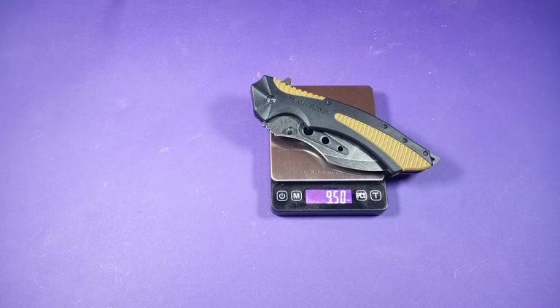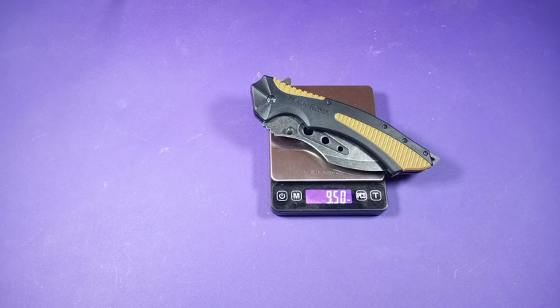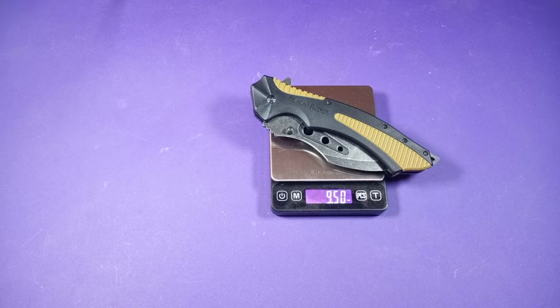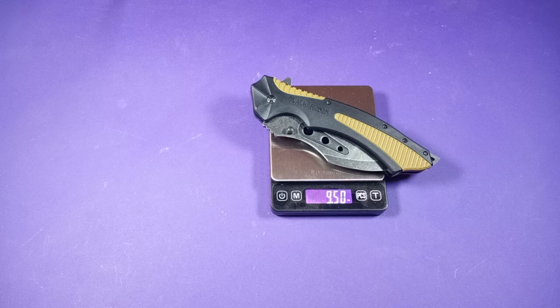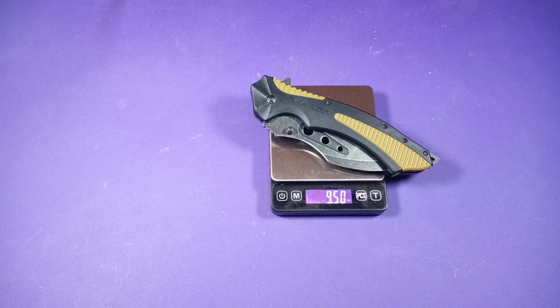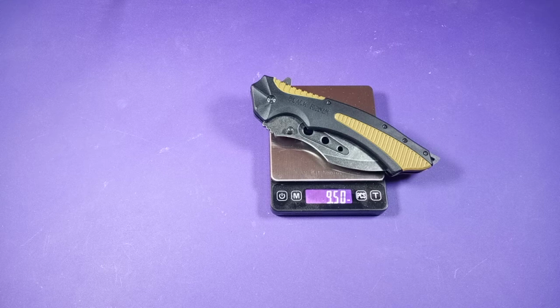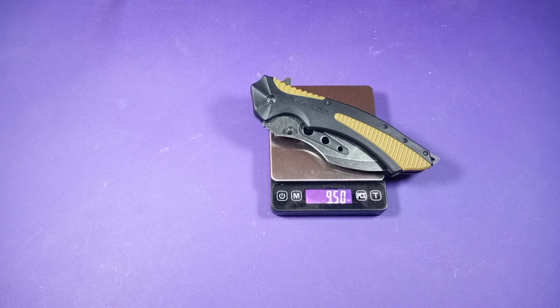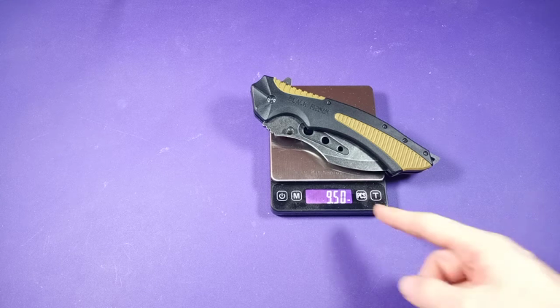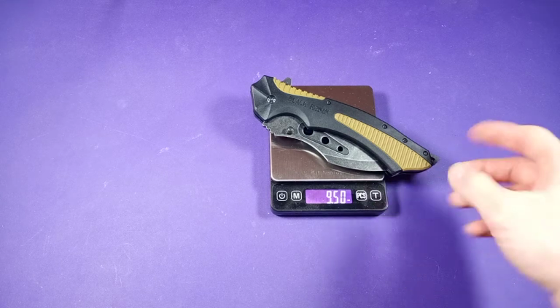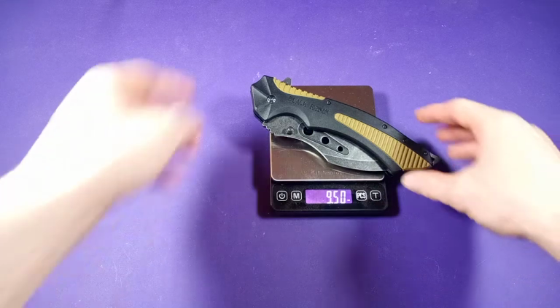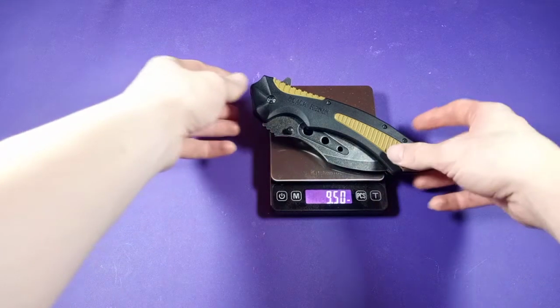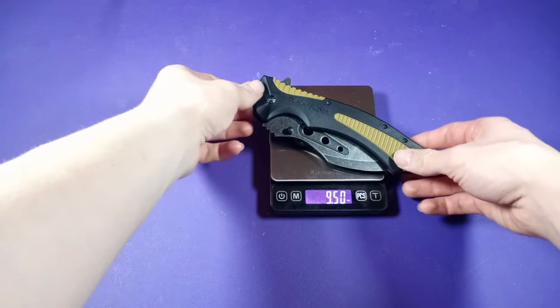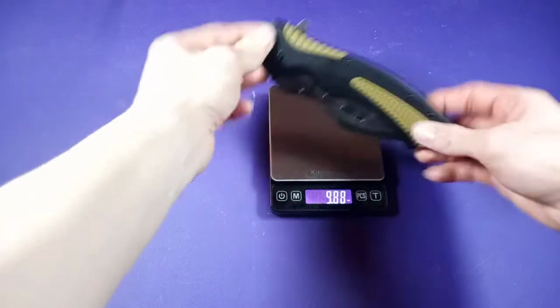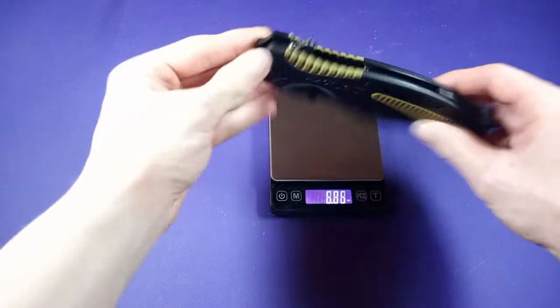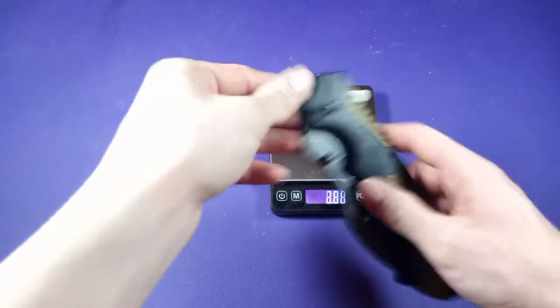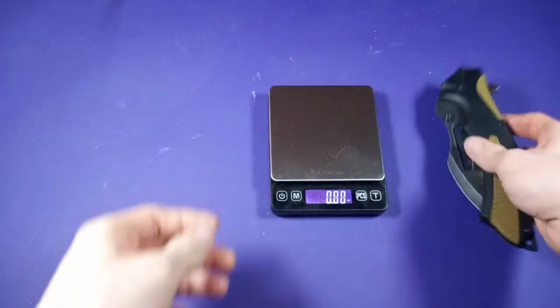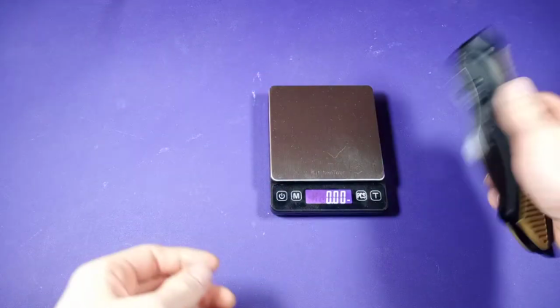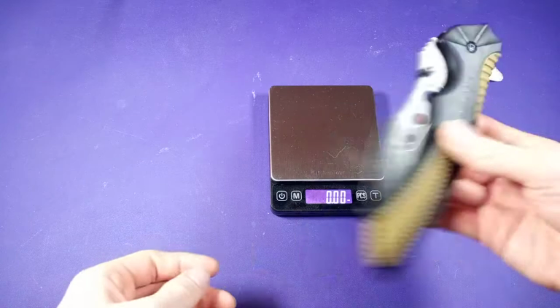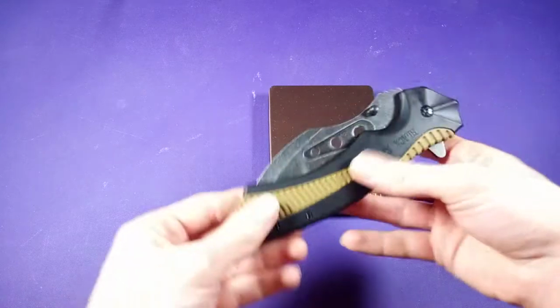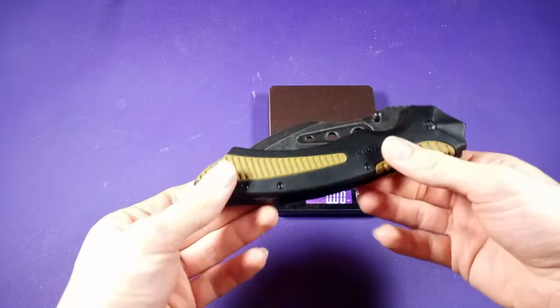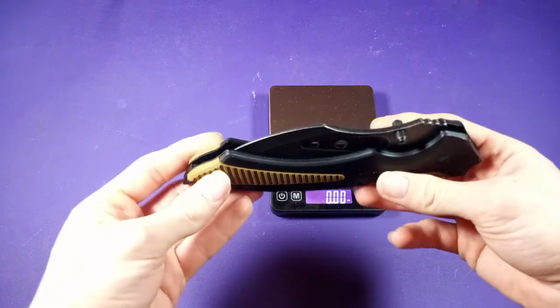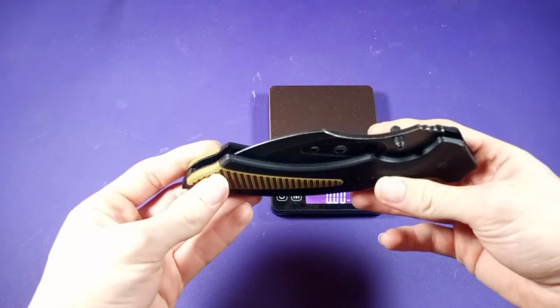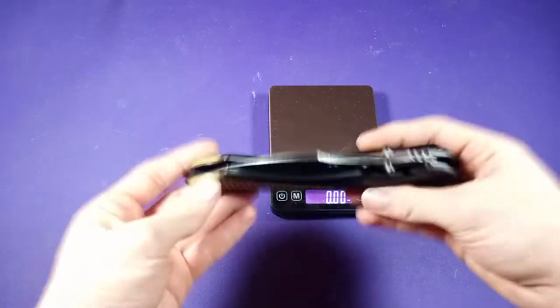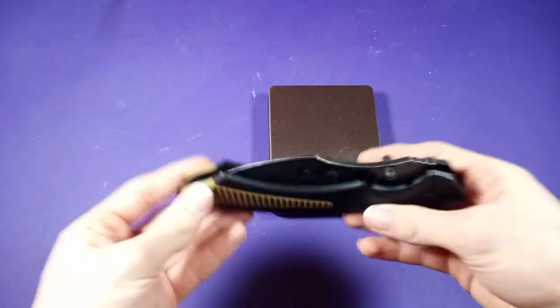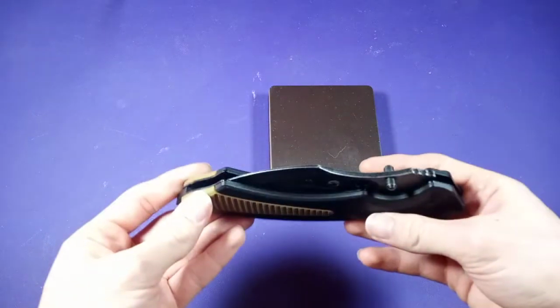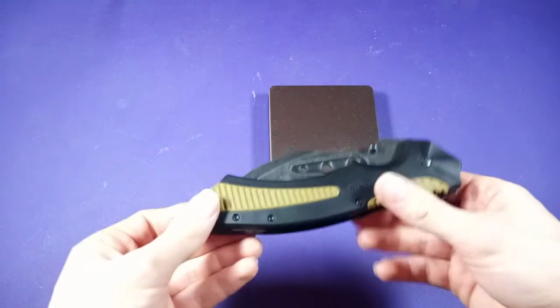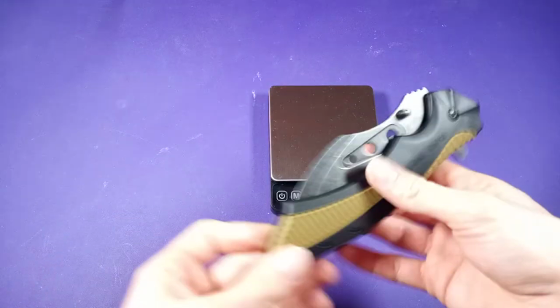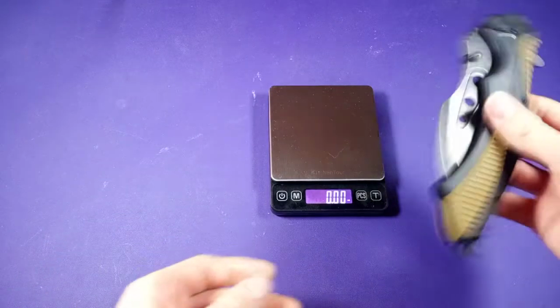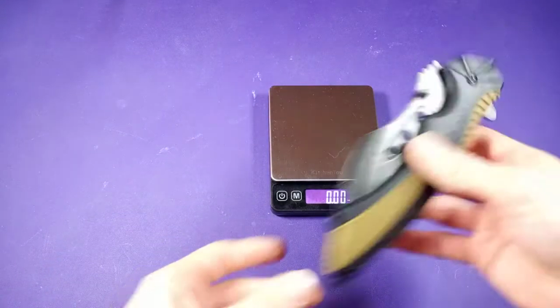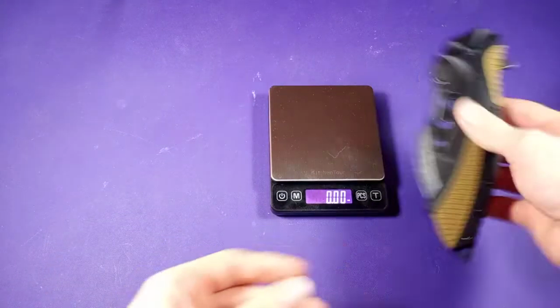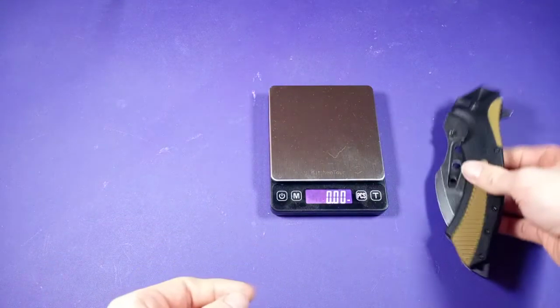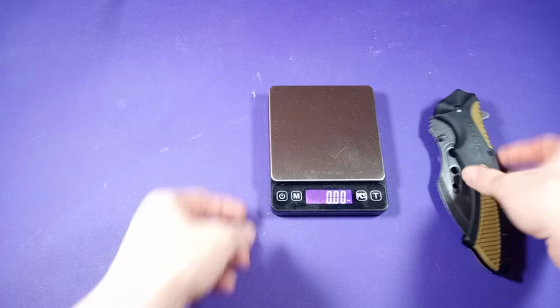That is 9.50 ounces — that's almost 10 ounces. It doesn't feel very heavy, but it does have a little bit of weight. You are going to feel this in your pocket.